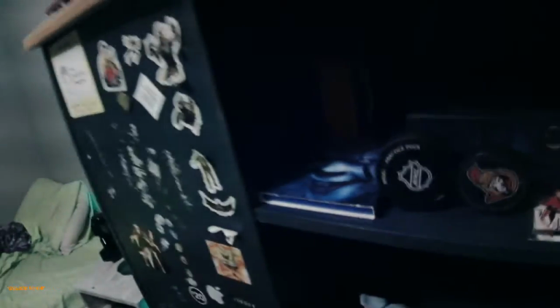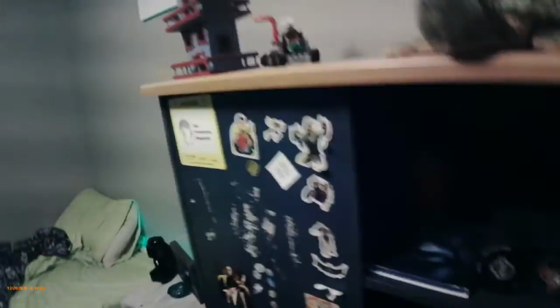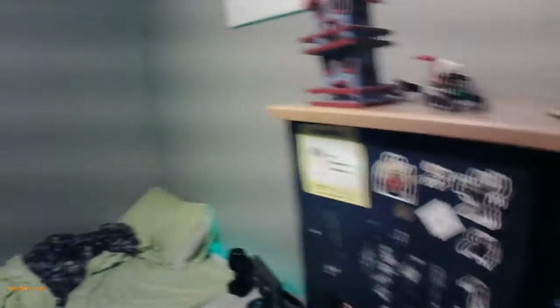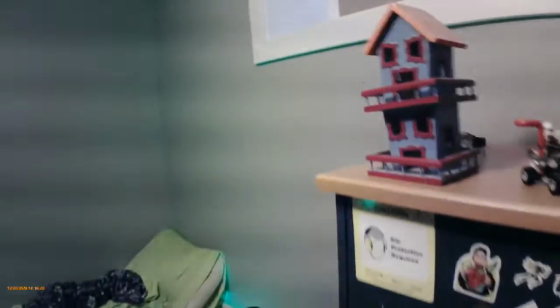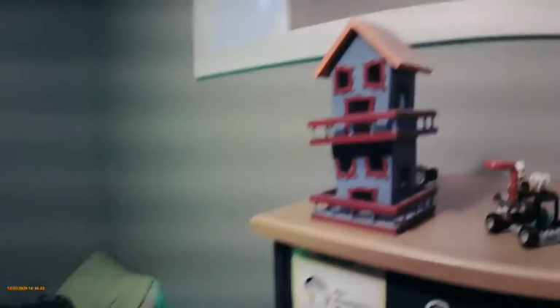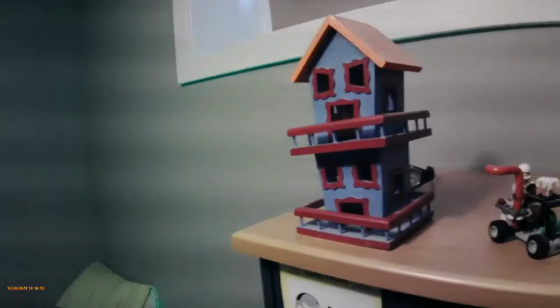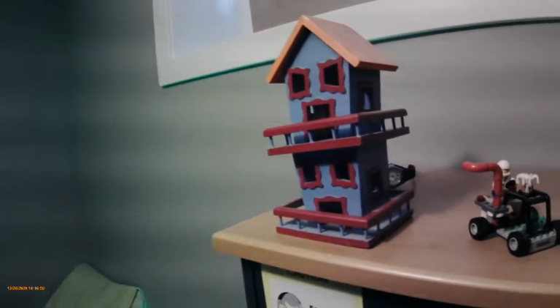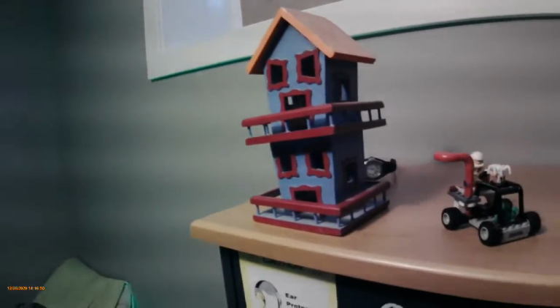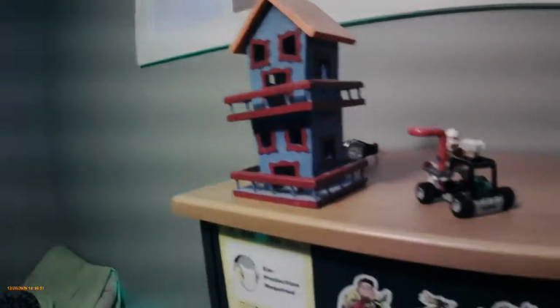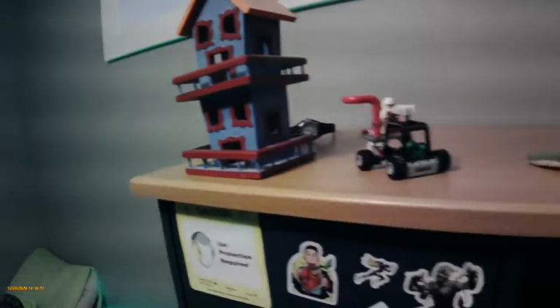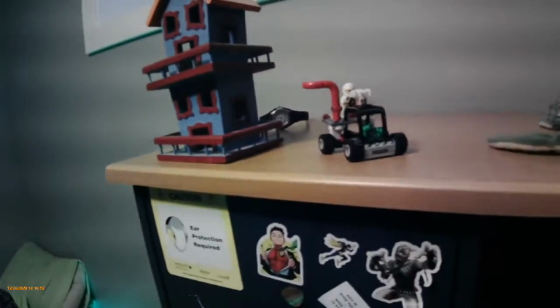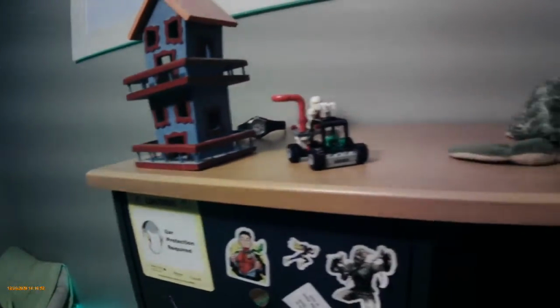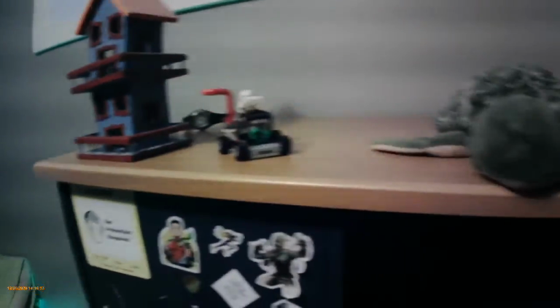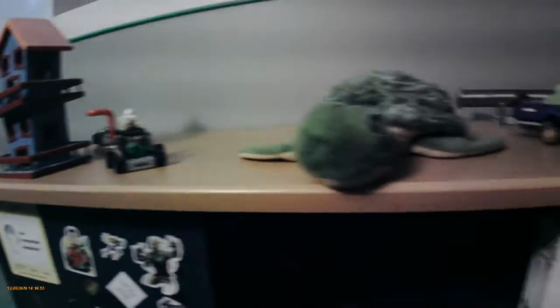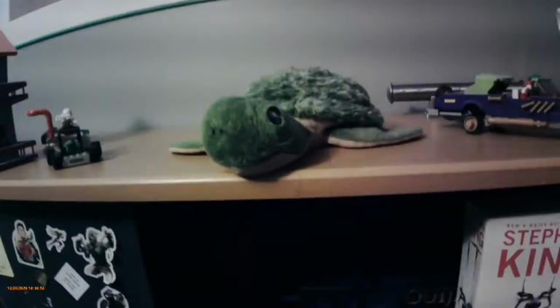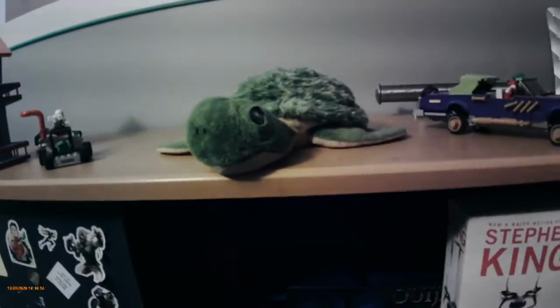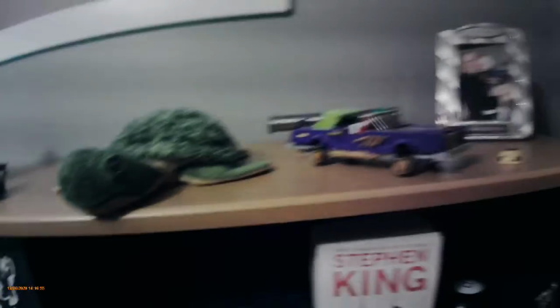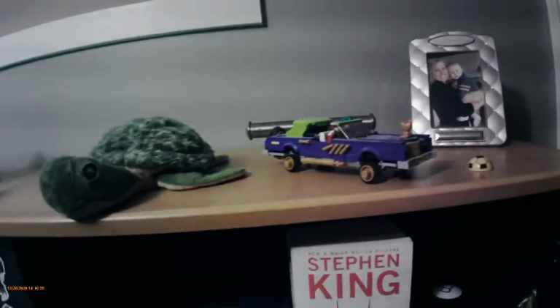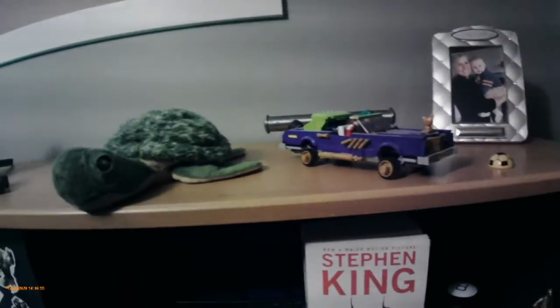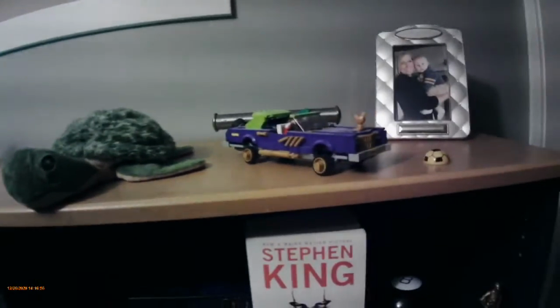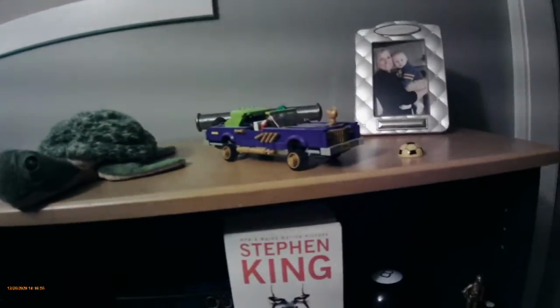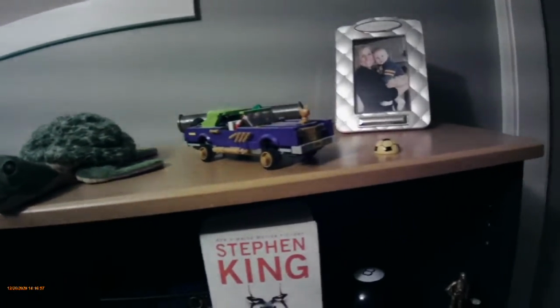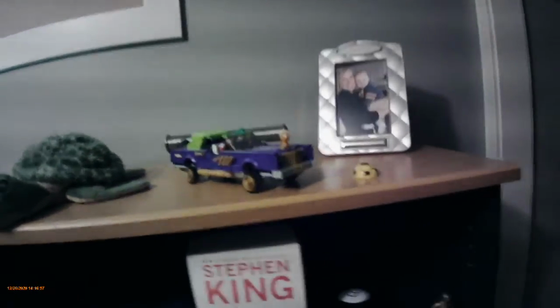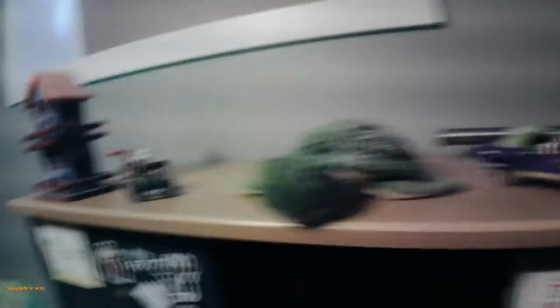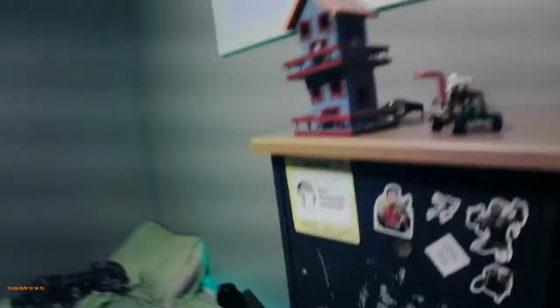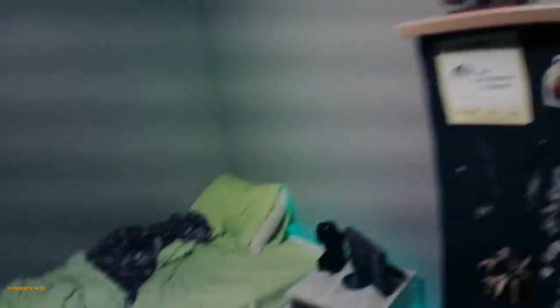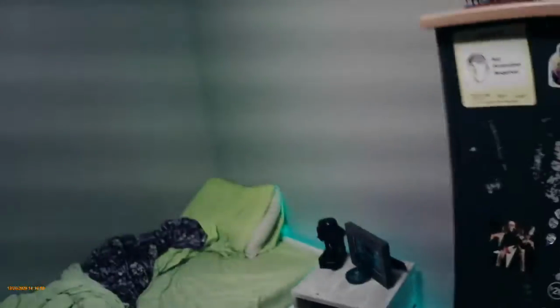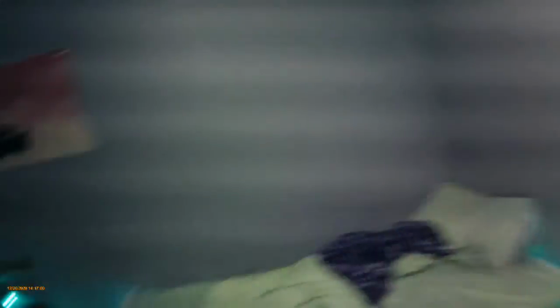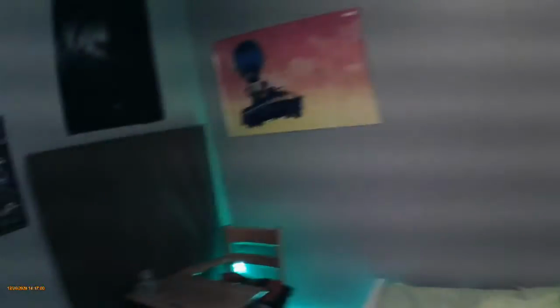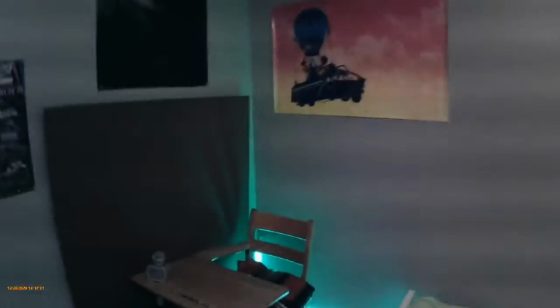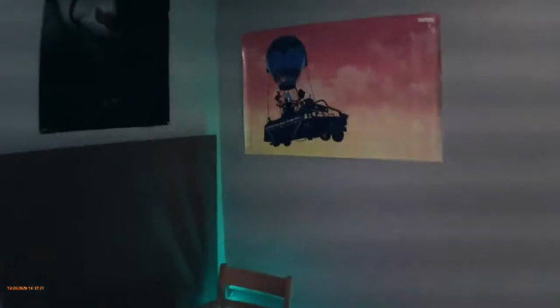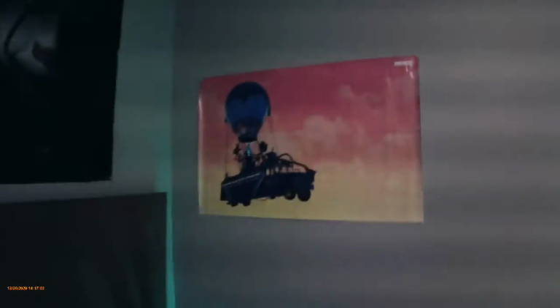And then up here we have my treehouse, a Lego card that I need, my old stuffed animal, the Joker card that I need. And I have a few posters.